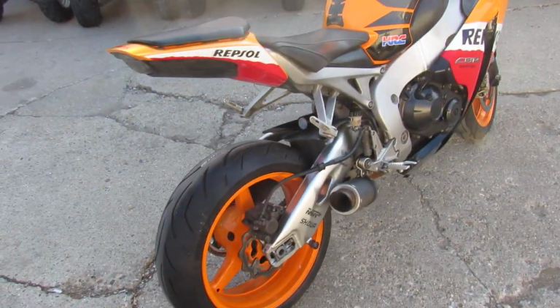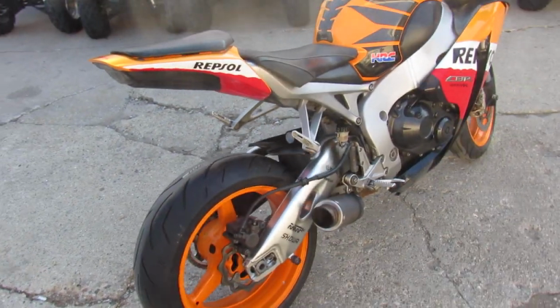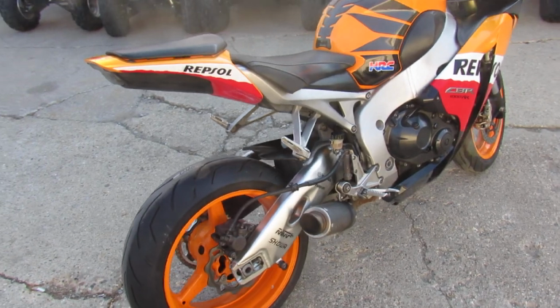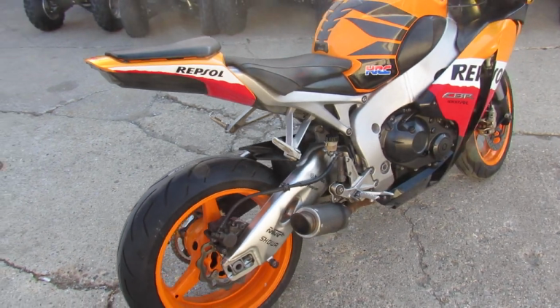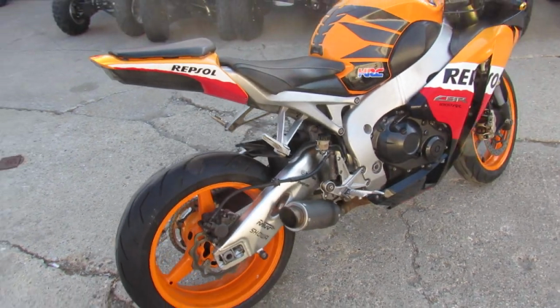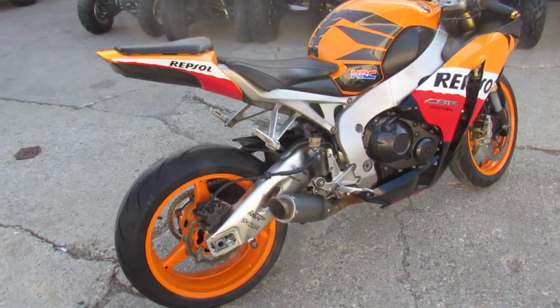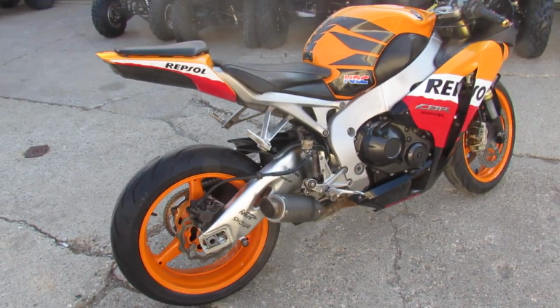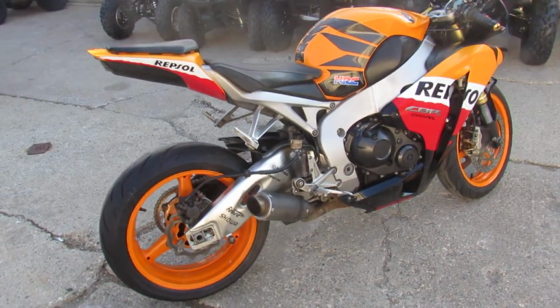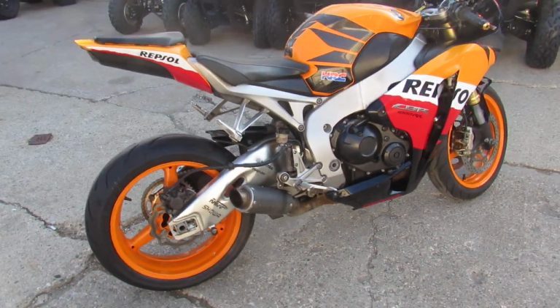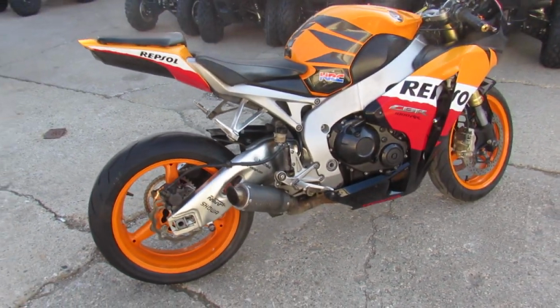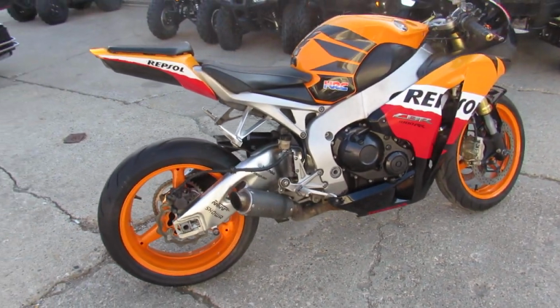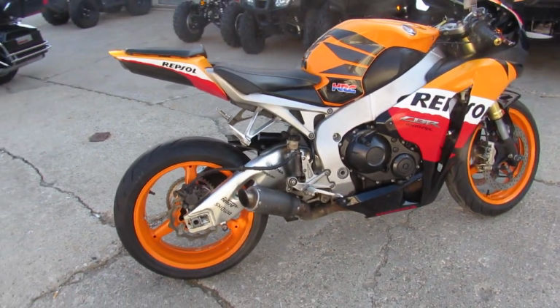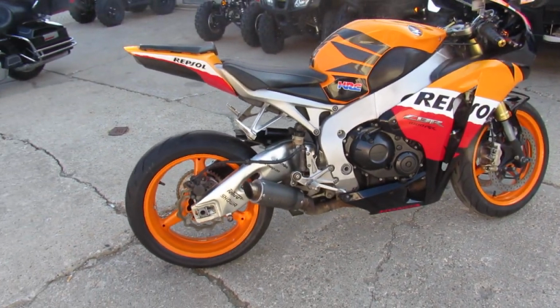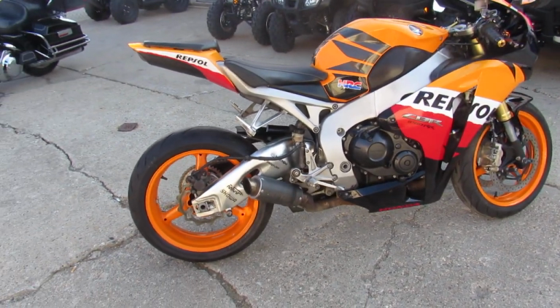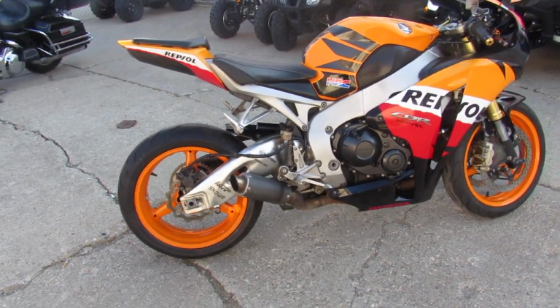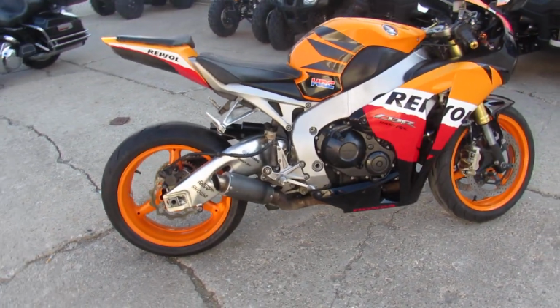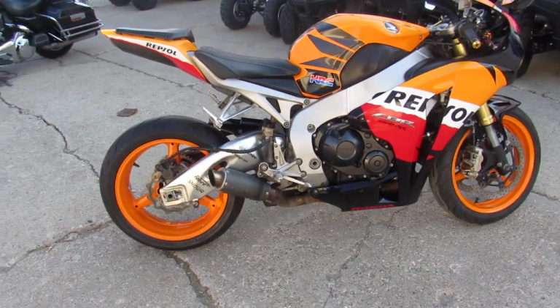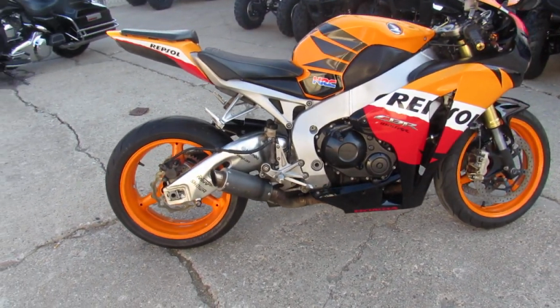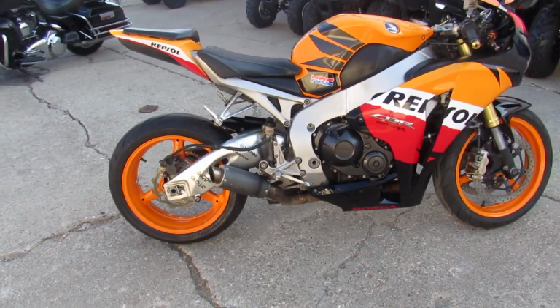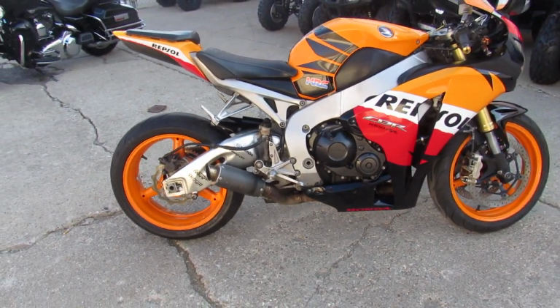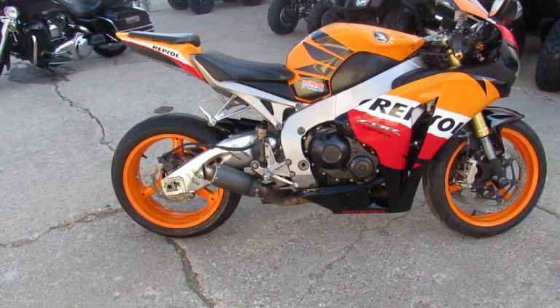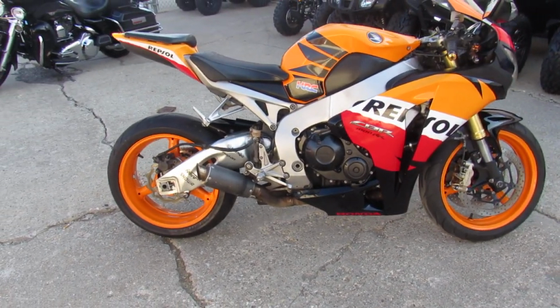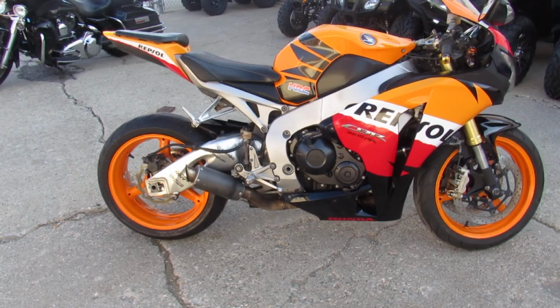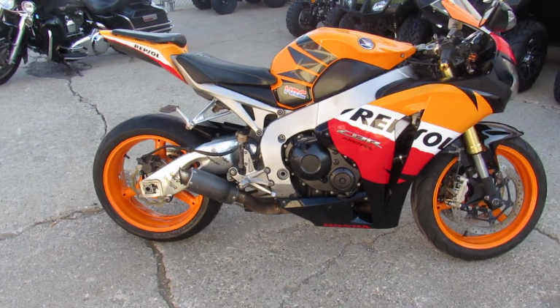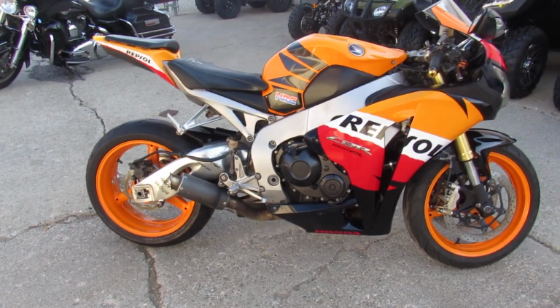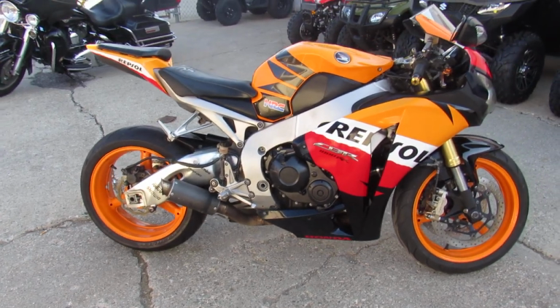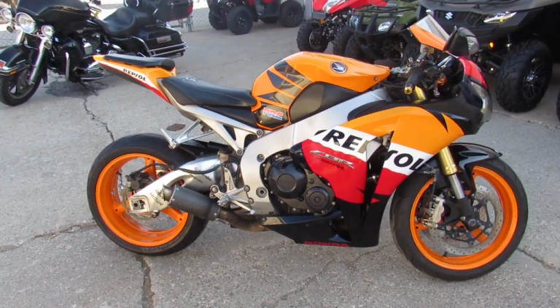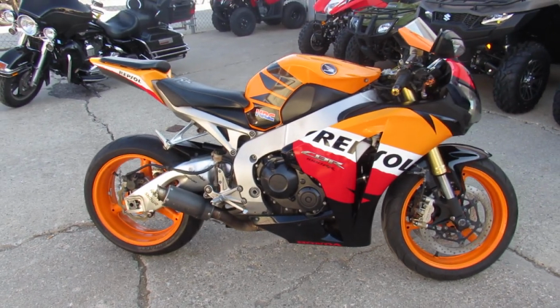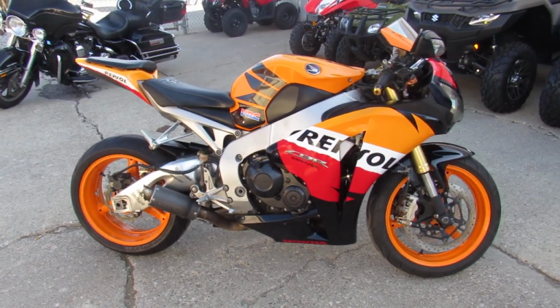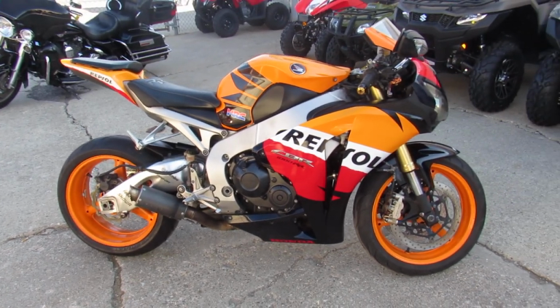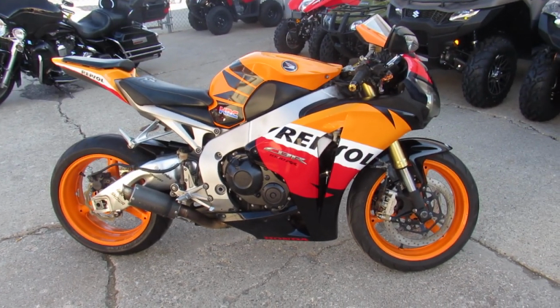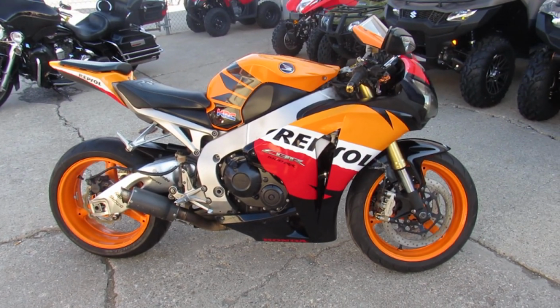Visit our website, YouTube channel, and Facebook page — we're loading bikes up and getting them out of here as quick as we can. It's riding season. Call today and you can ride today. ApprovalPowersports.com.